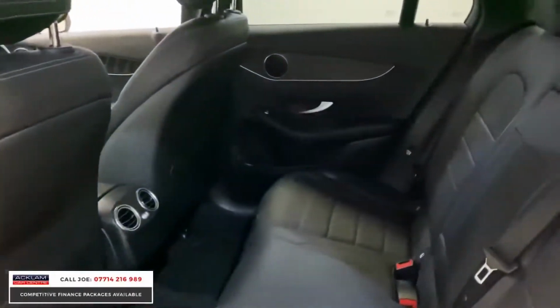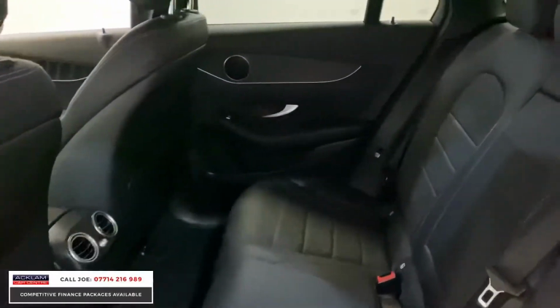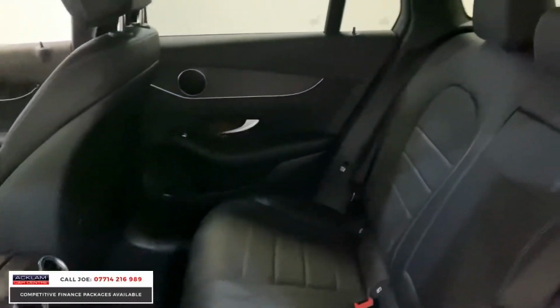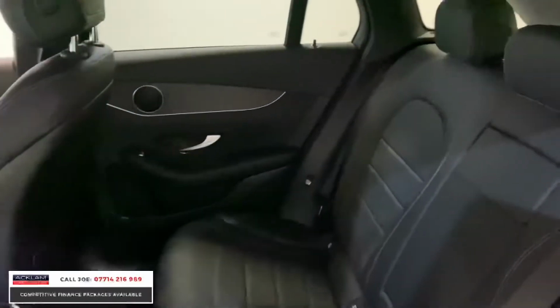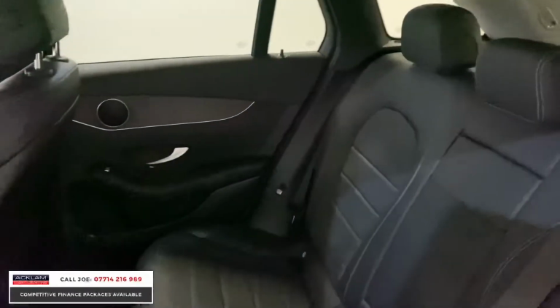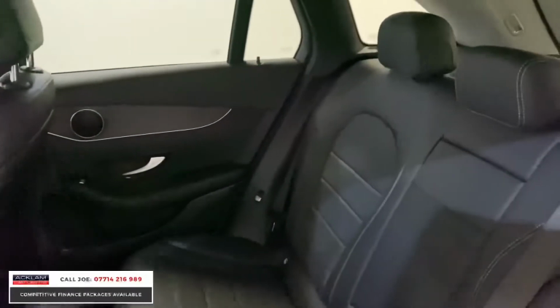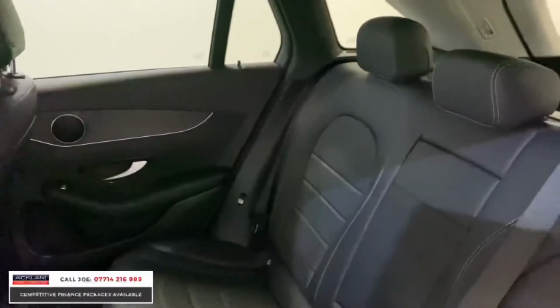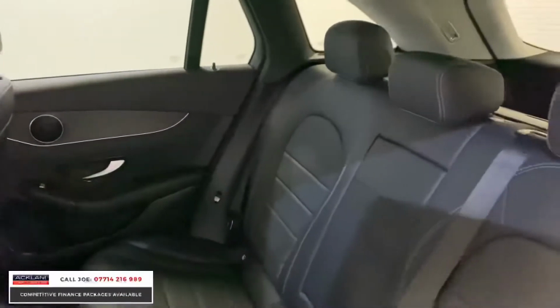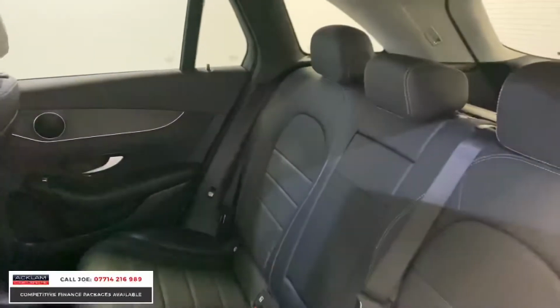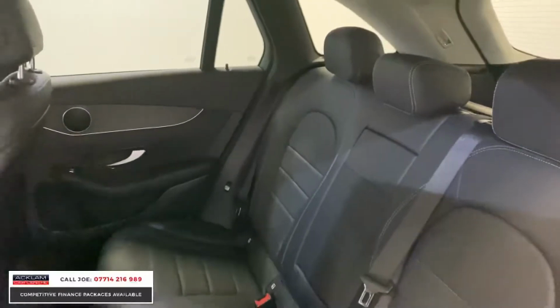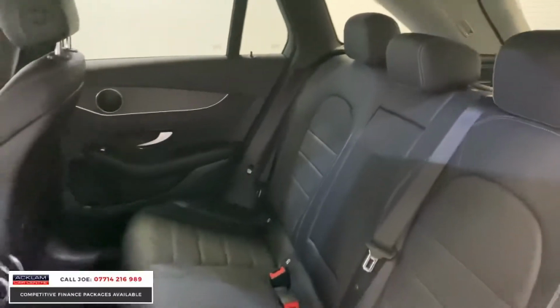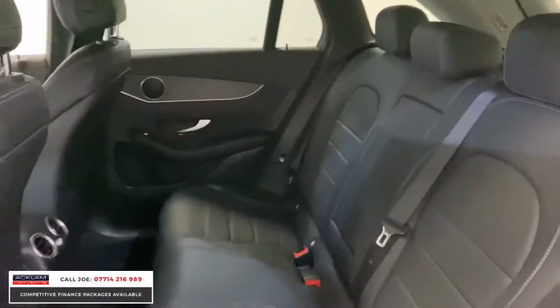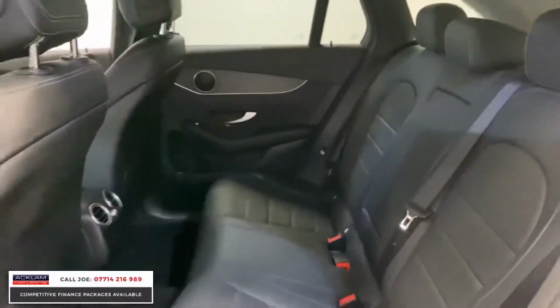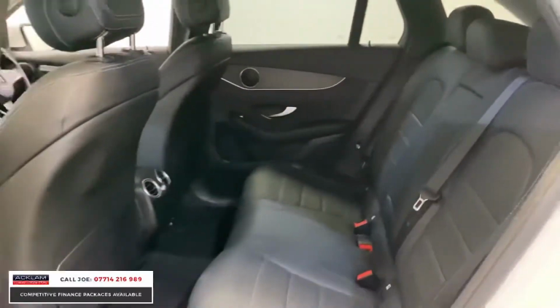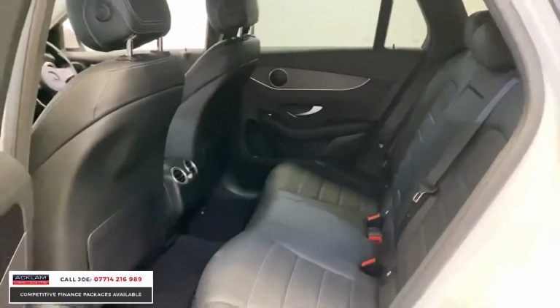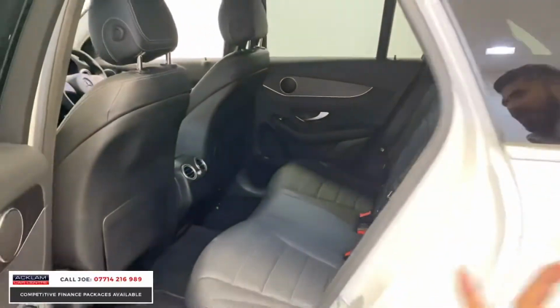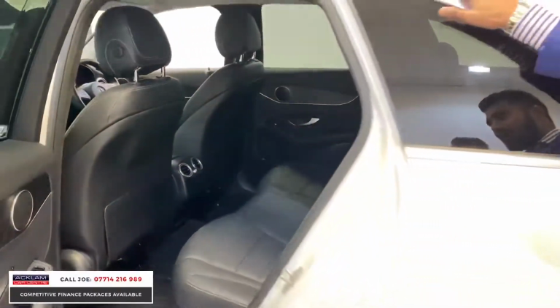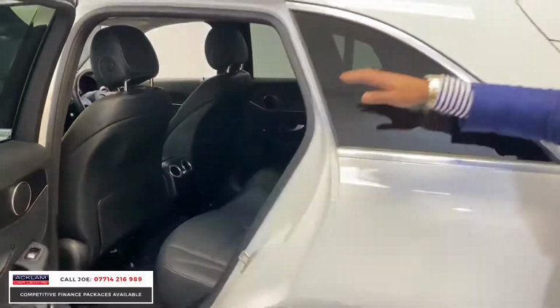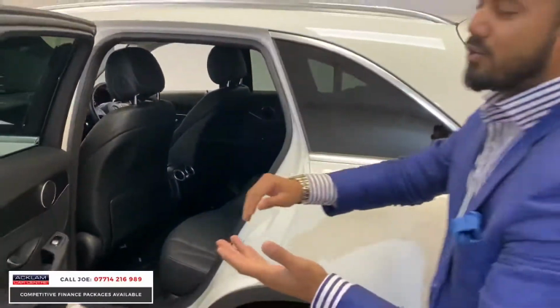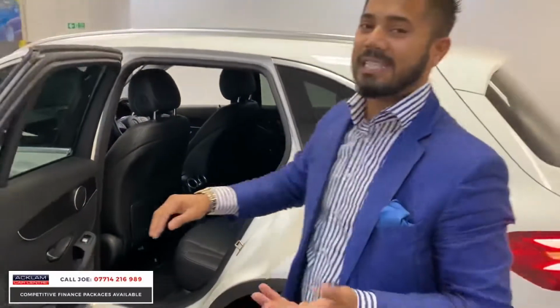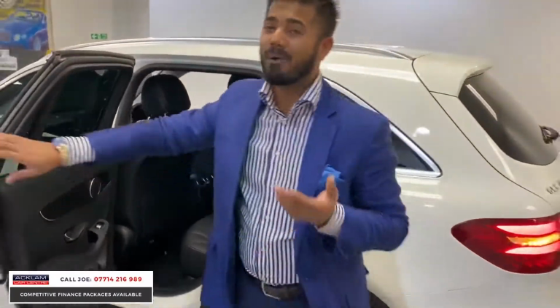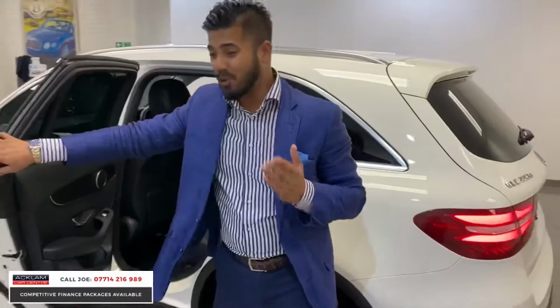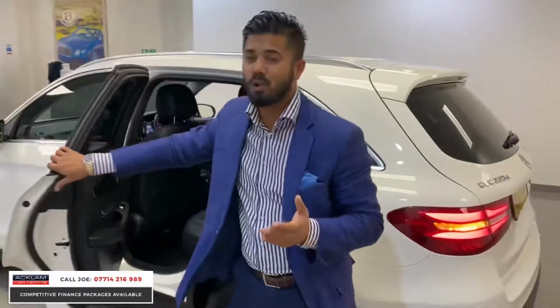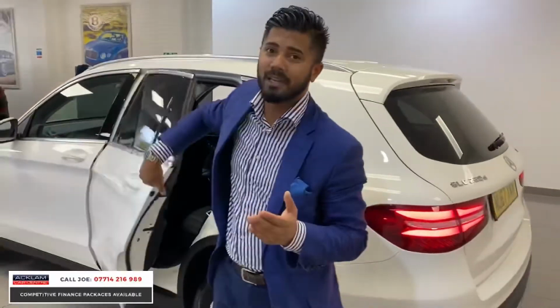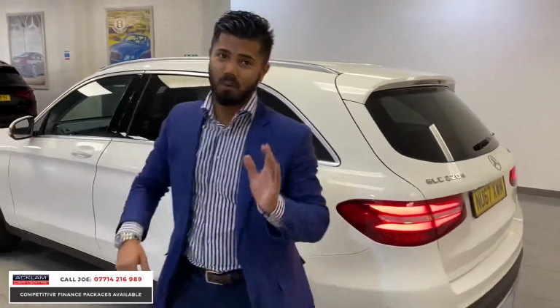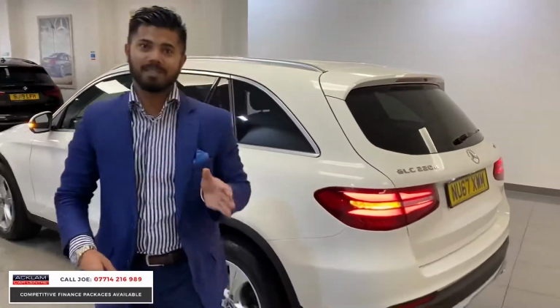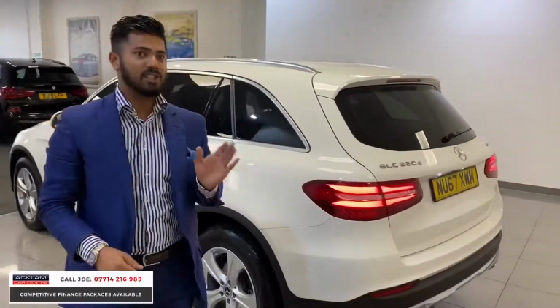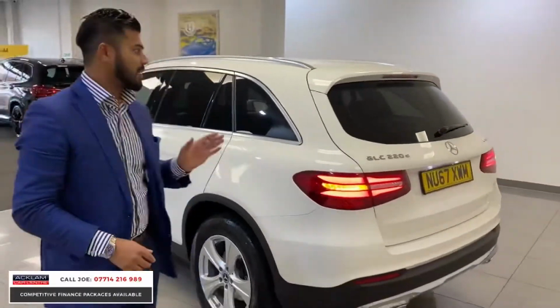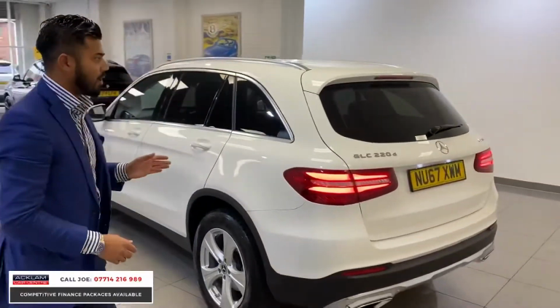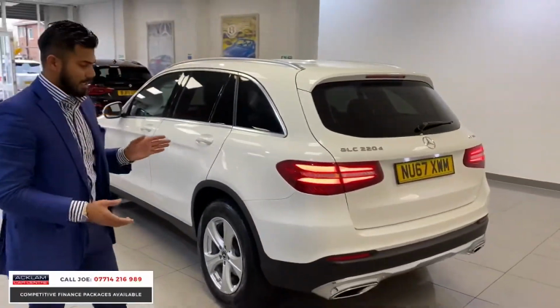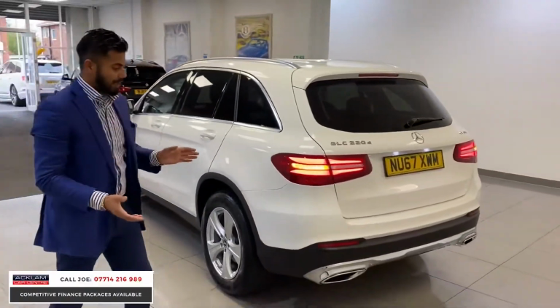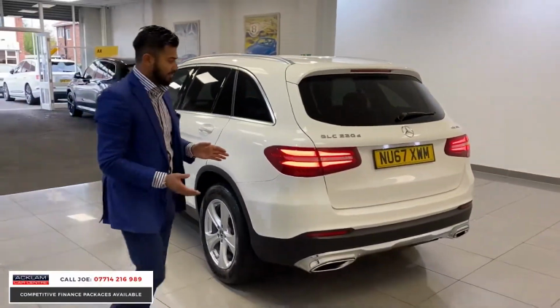But the best part of it is you're going to get a low mileage car, just turning three years old, for £23,860. Not a lot of money for a white Mercedes GLC Sport. It's brilliant, to be fair.